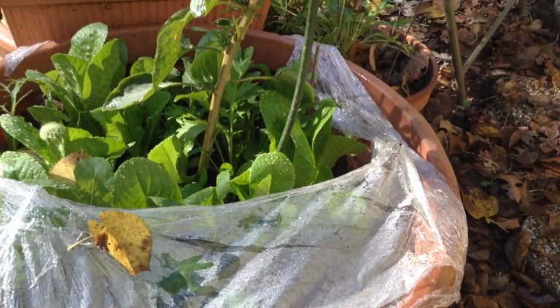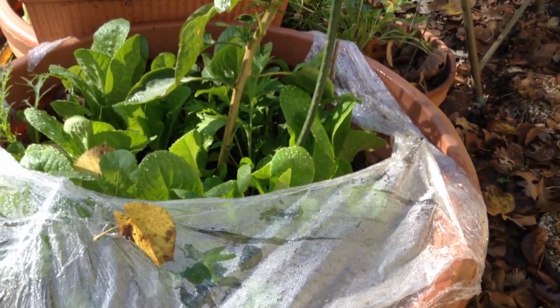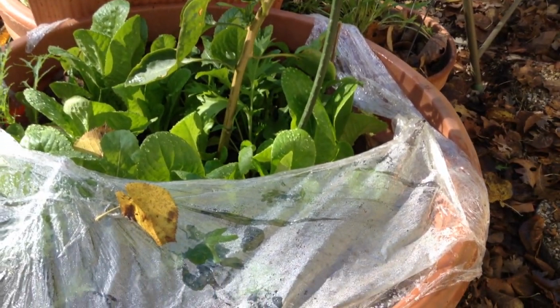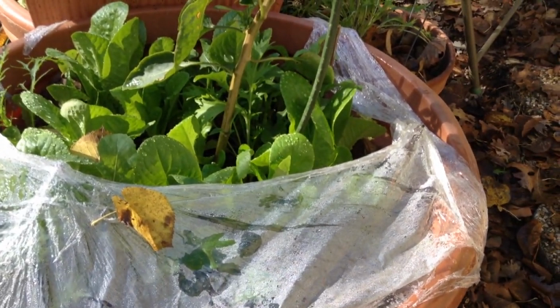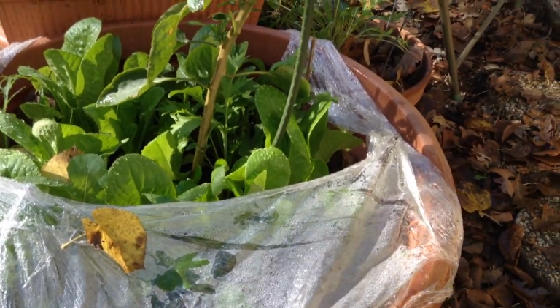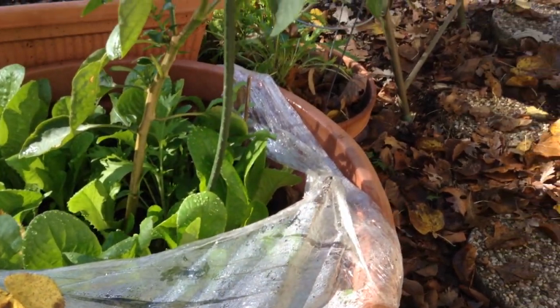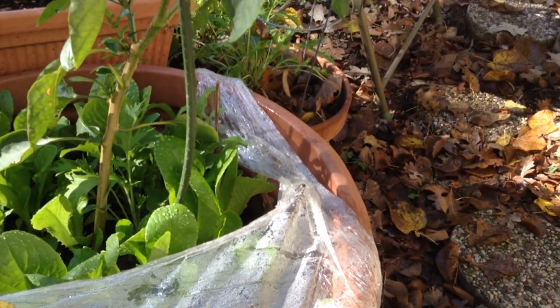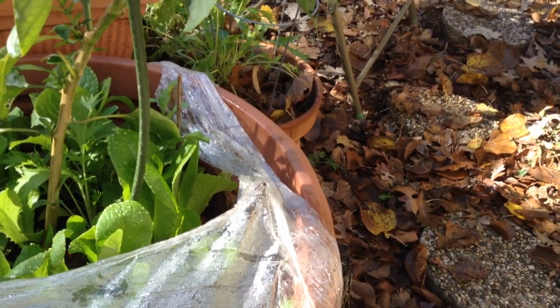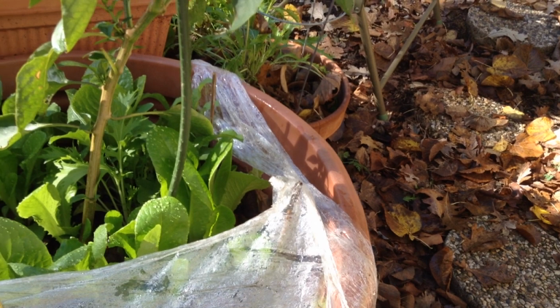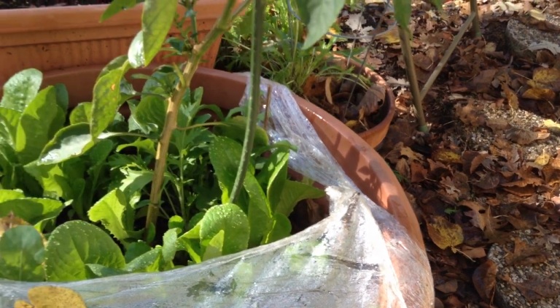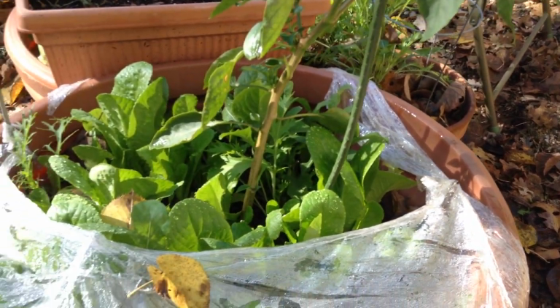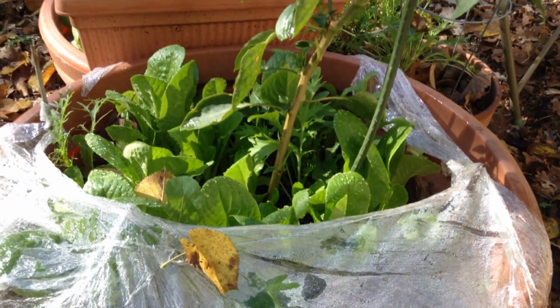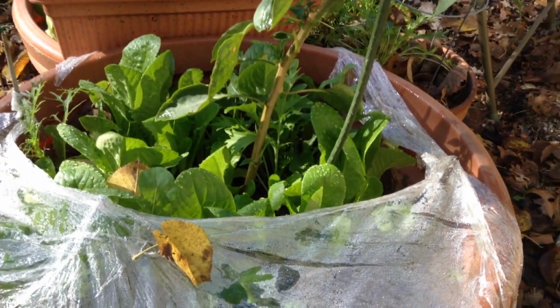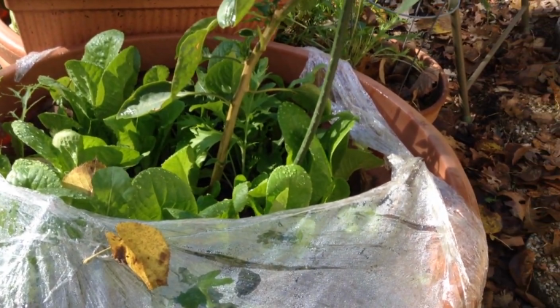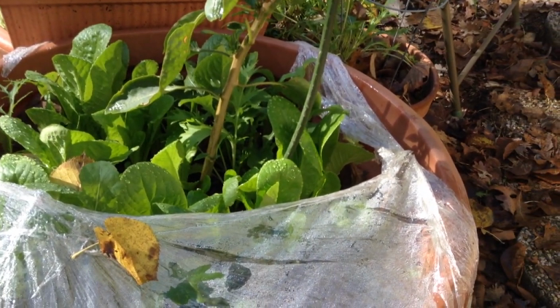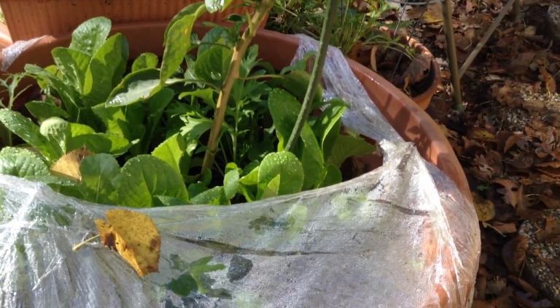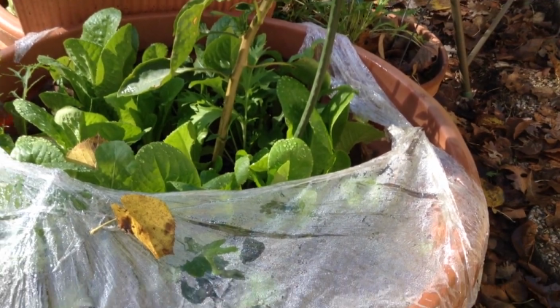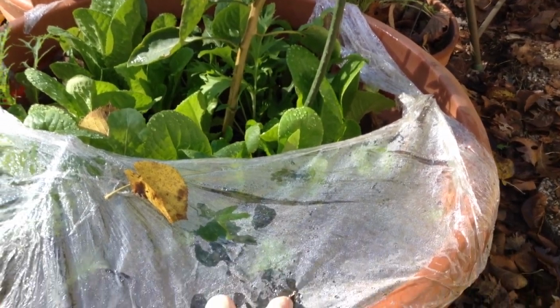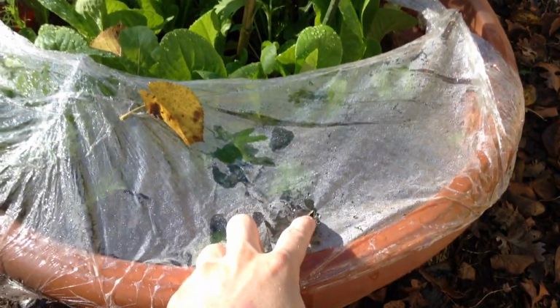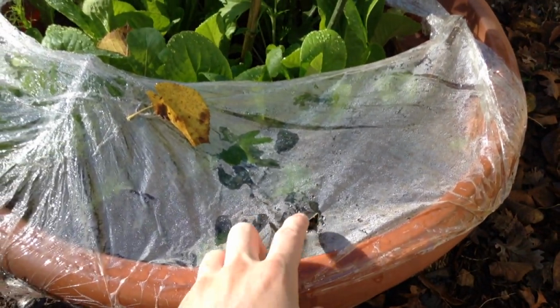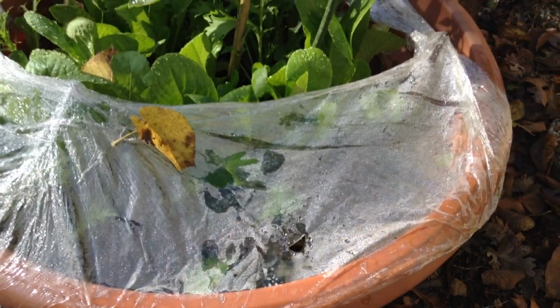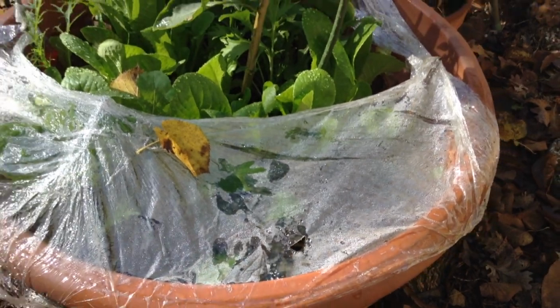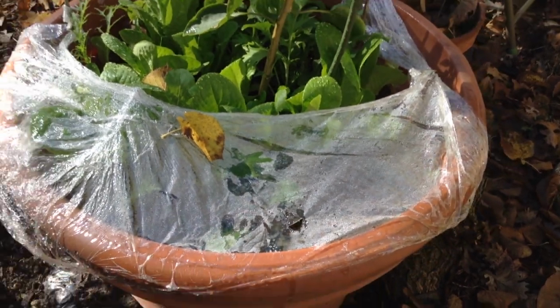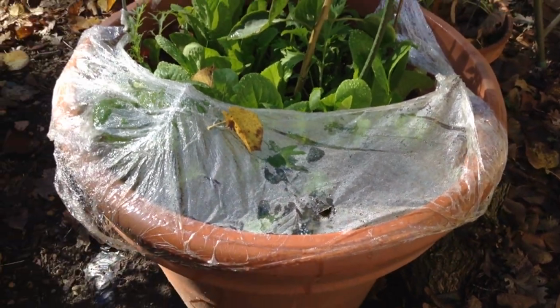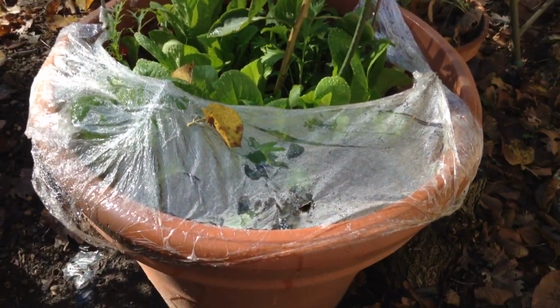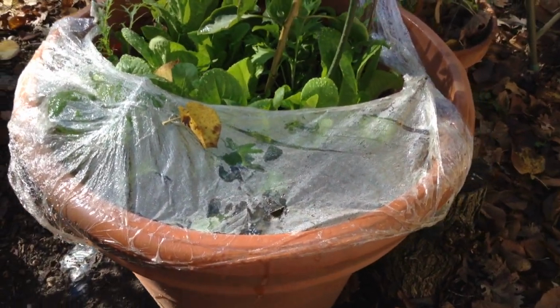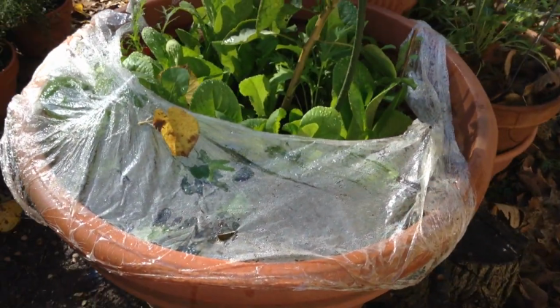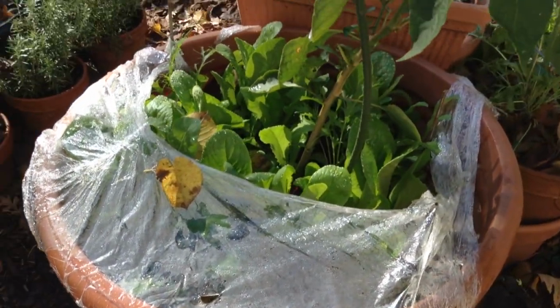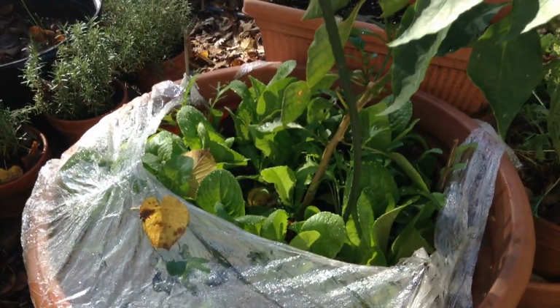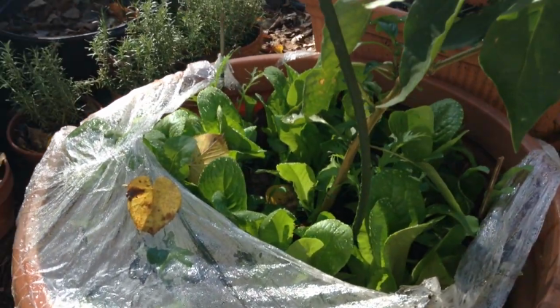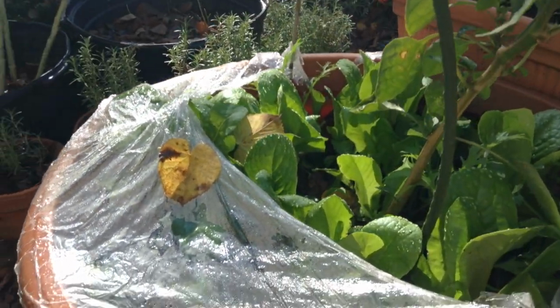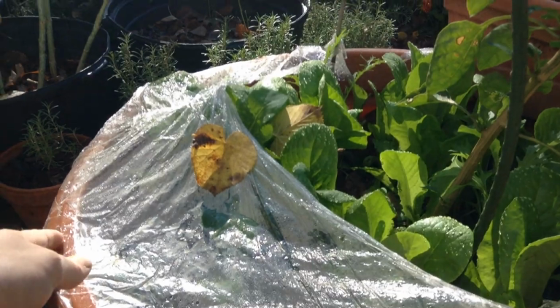This one here has lasted through storms, through wind, through heavy rain and even hail, and there's only one tiny little piece of damage right here. So not bad. And it's taught me that tension is key.